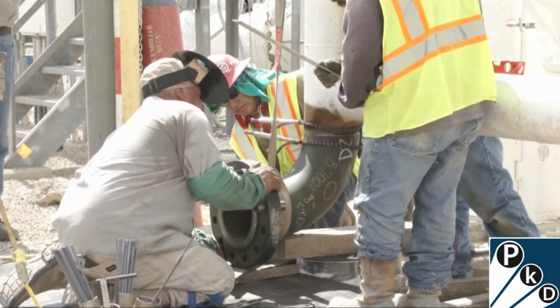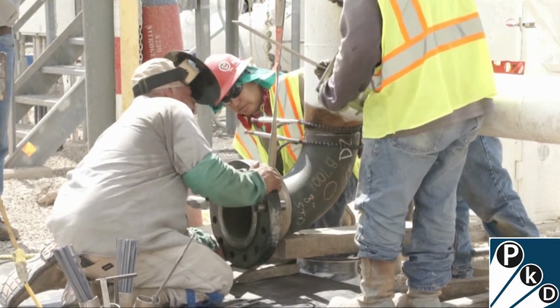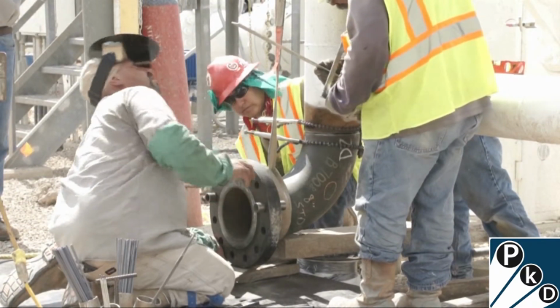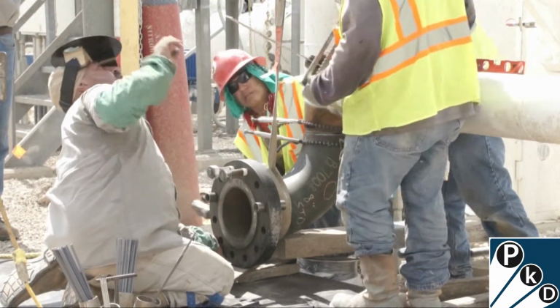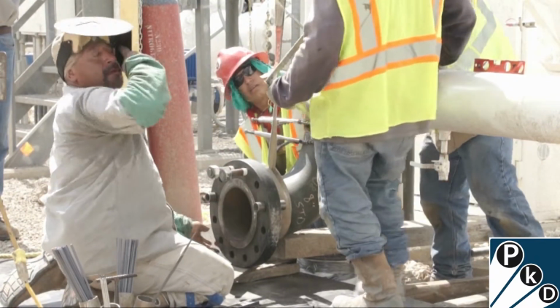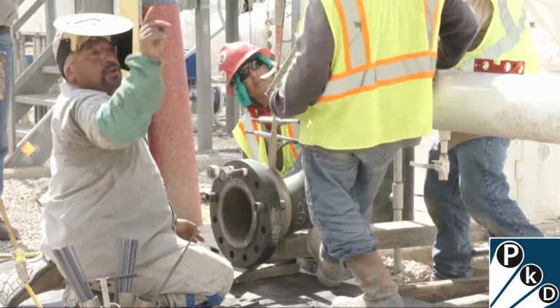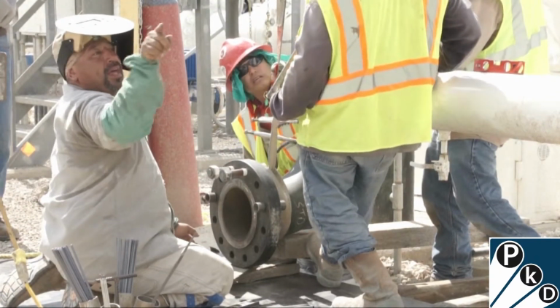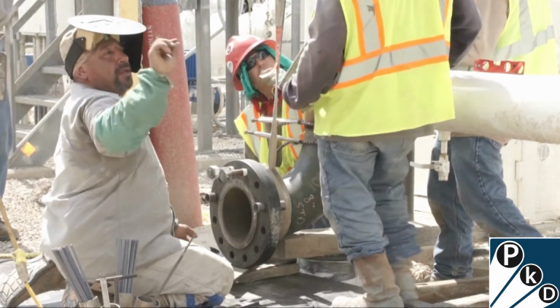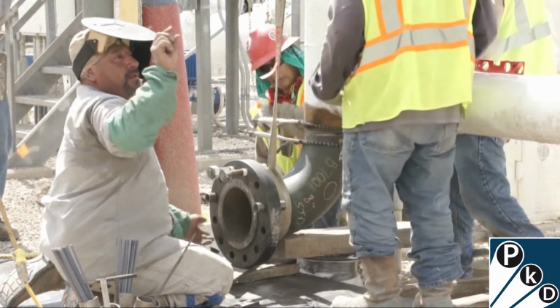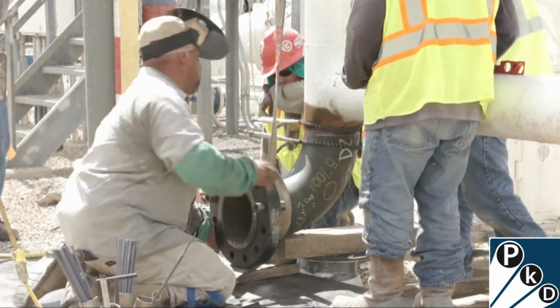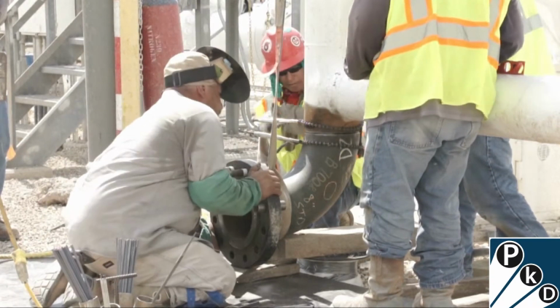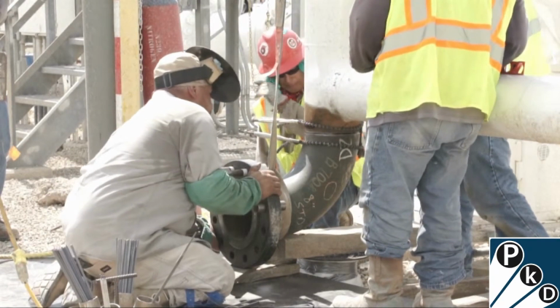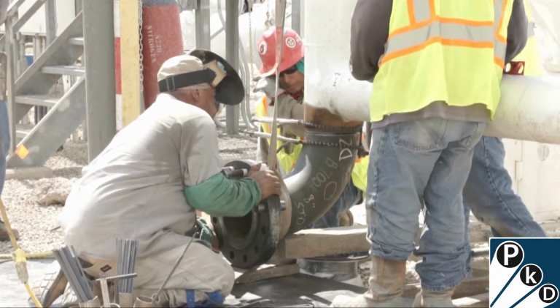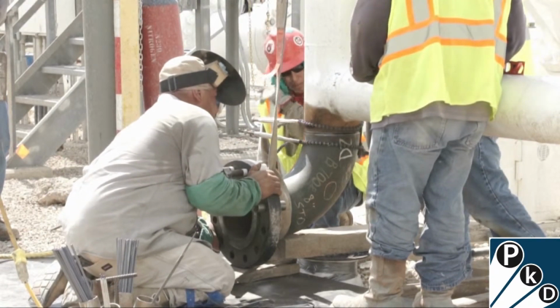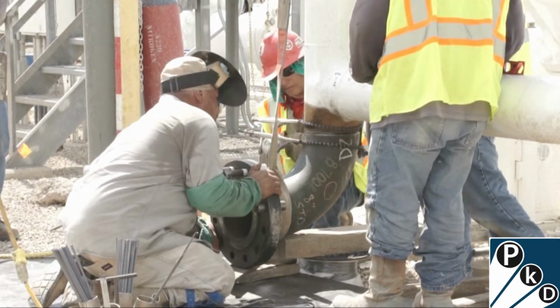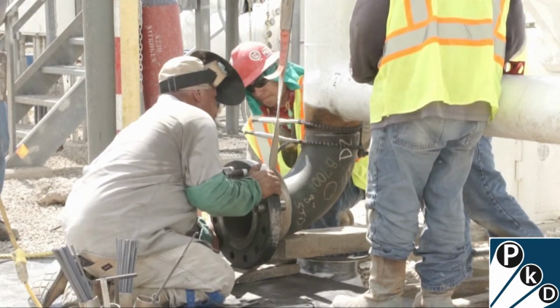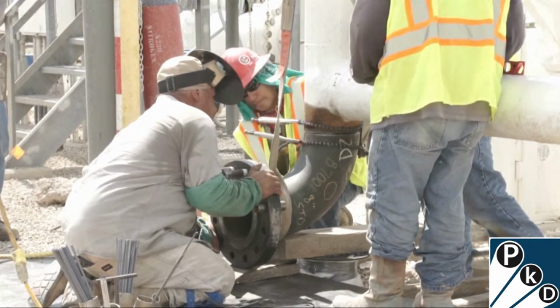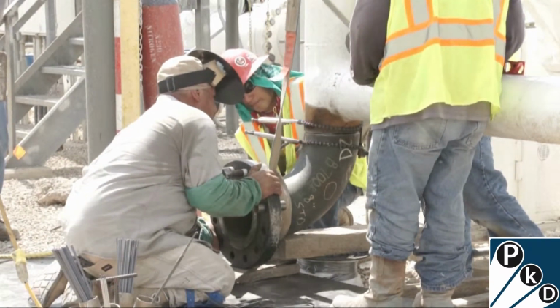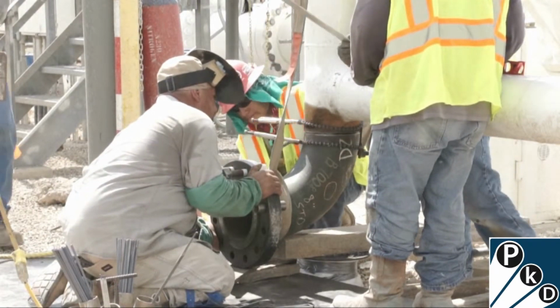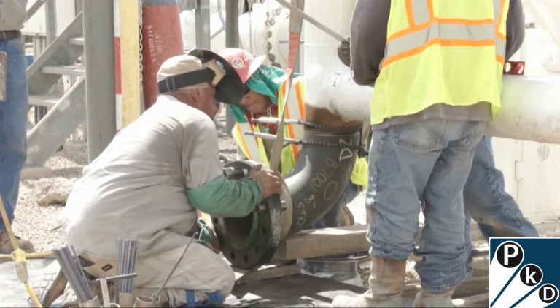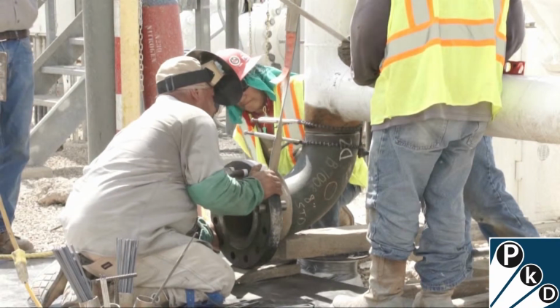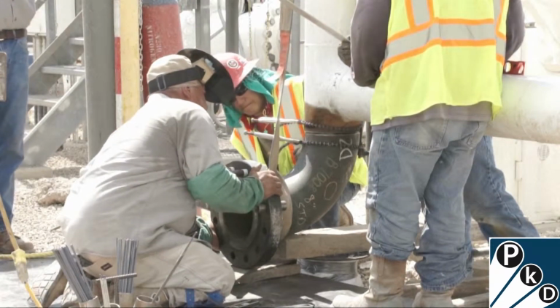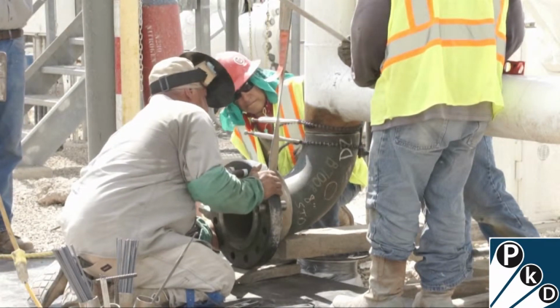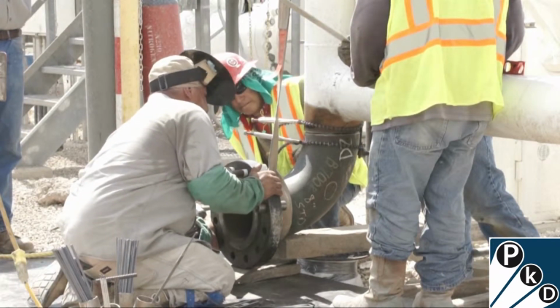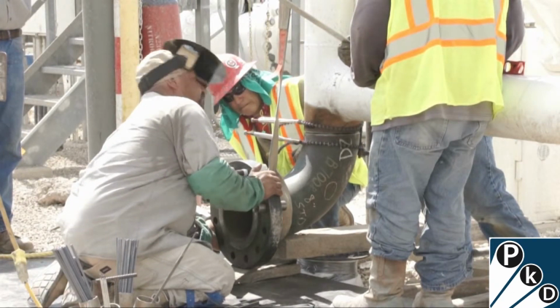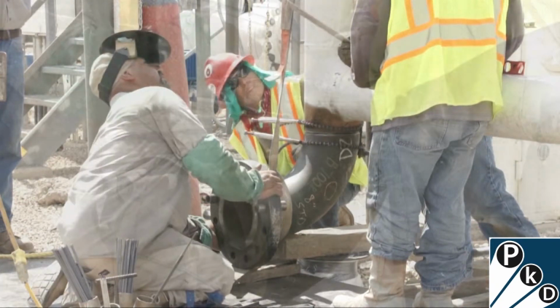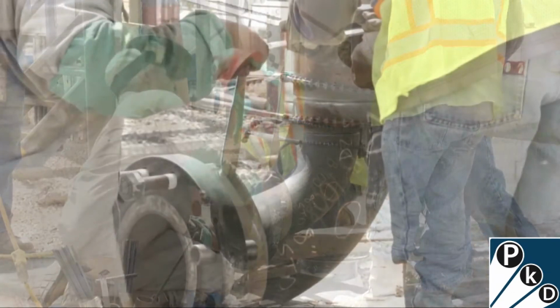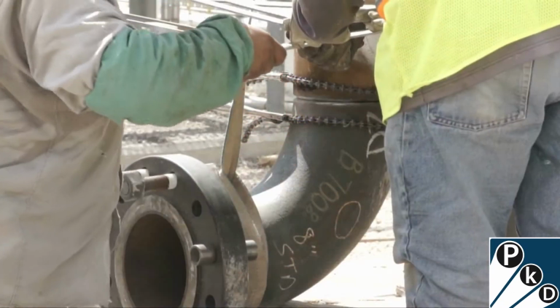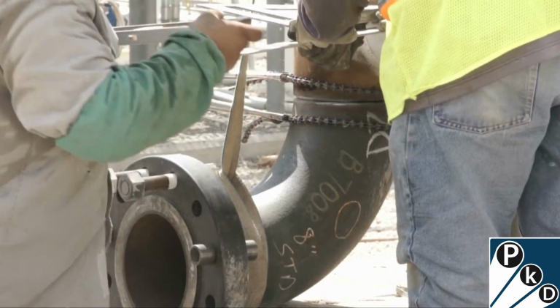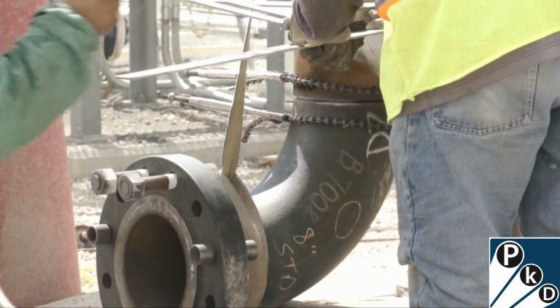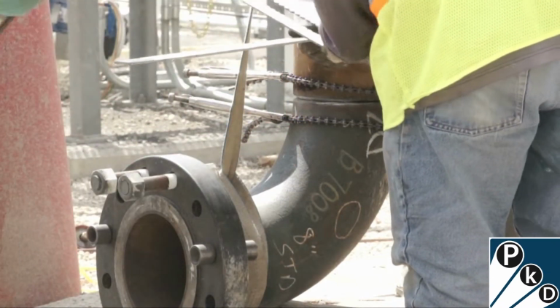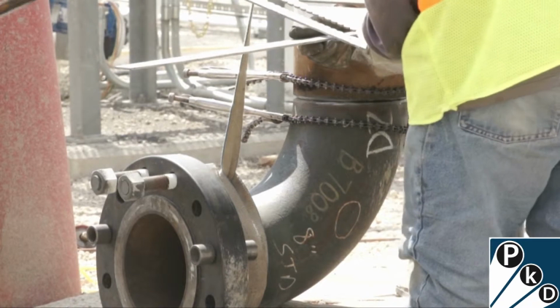We won't see him actually do the welding in this video, but we'll see the positioning he's going through. Getting close now — you can see they have a second chain on the bottom to be able to clamp and hold things together. Very close to getting it exactly aligned.